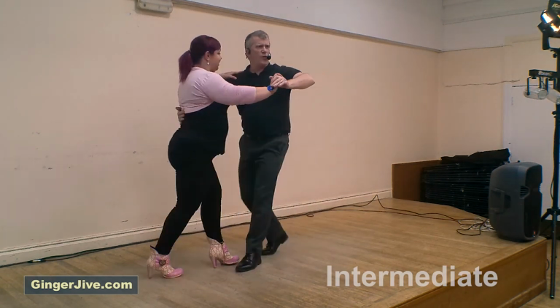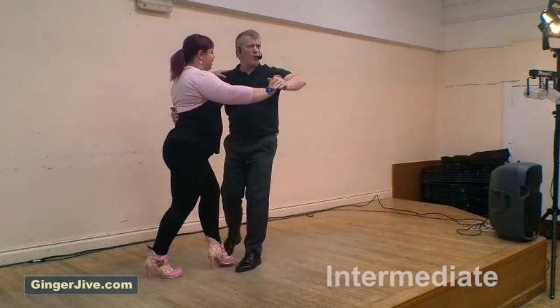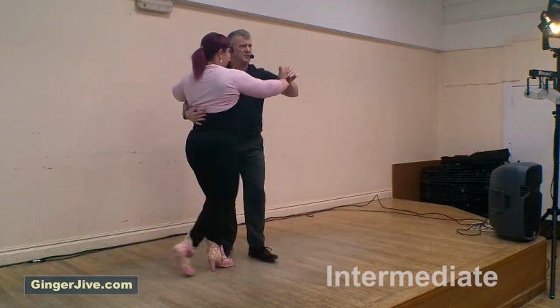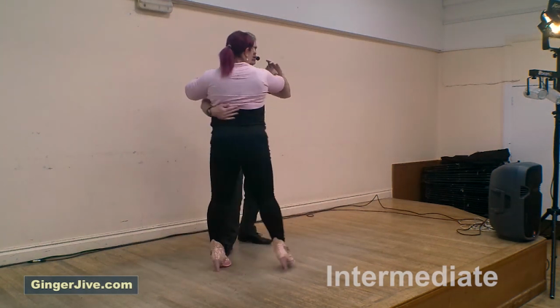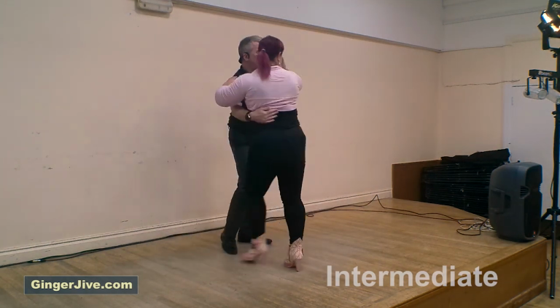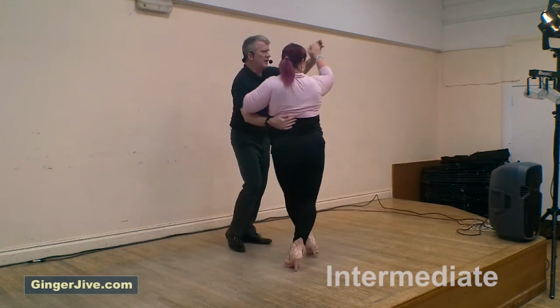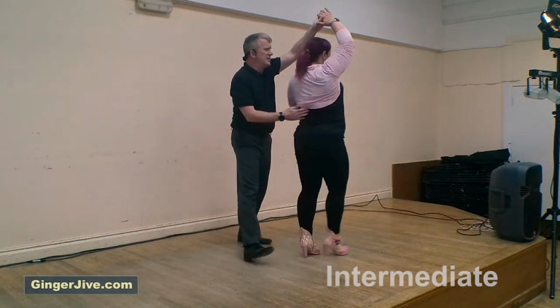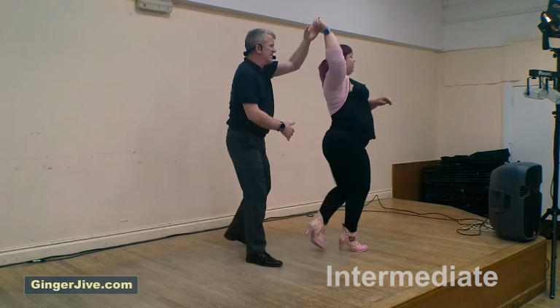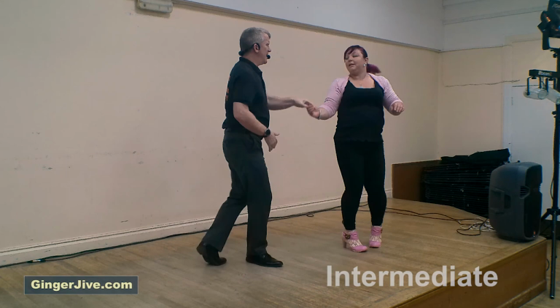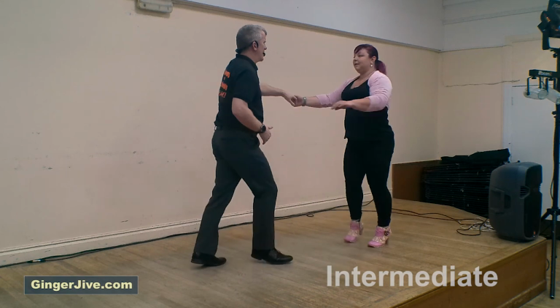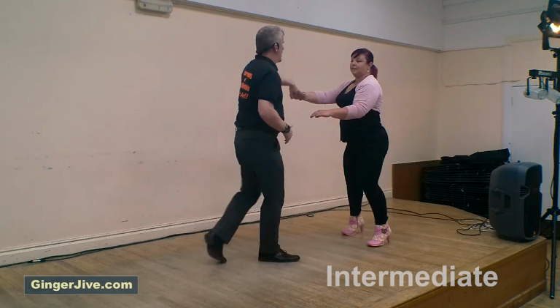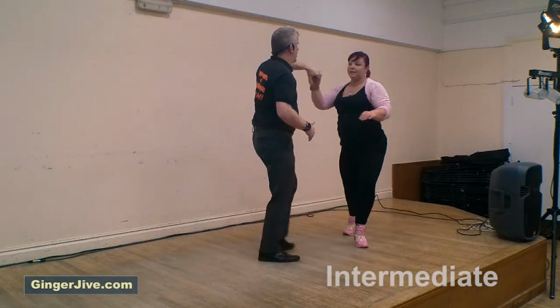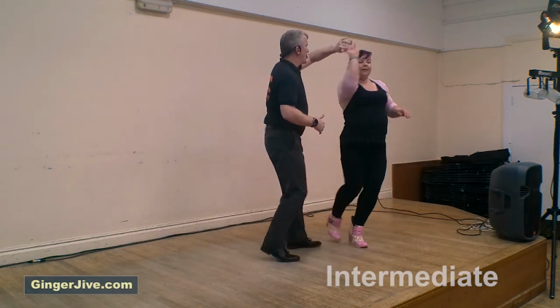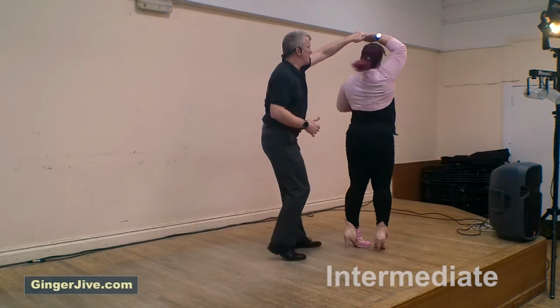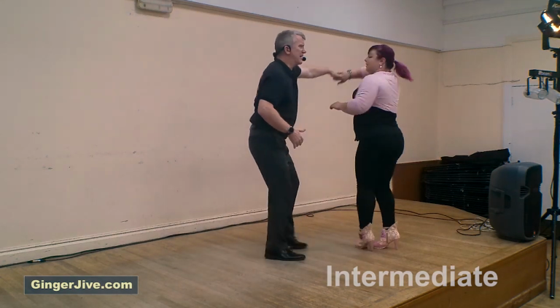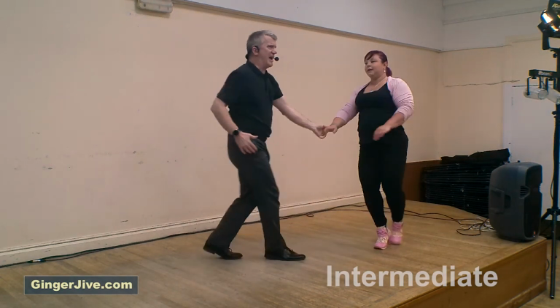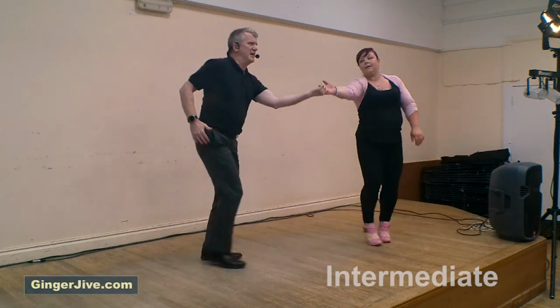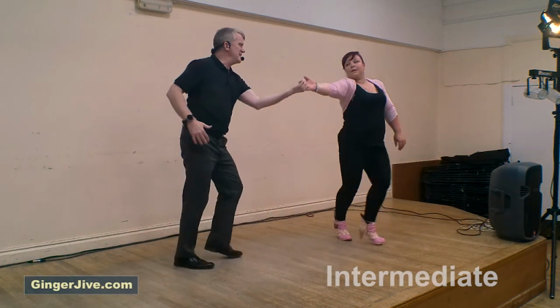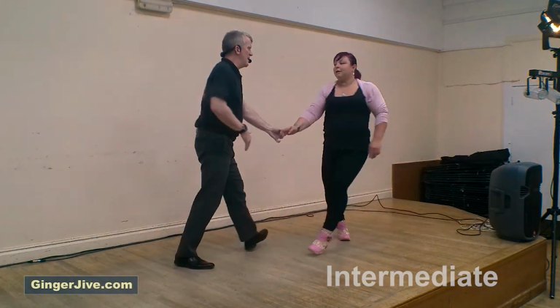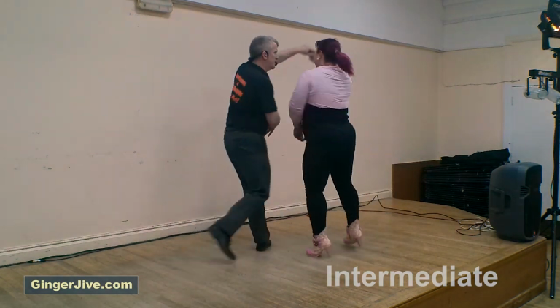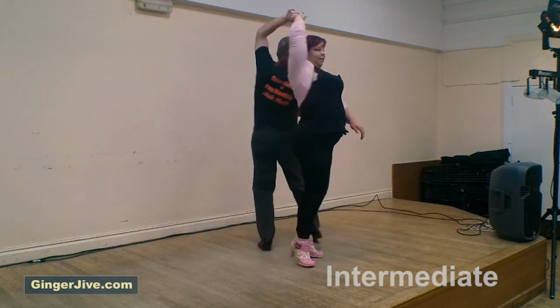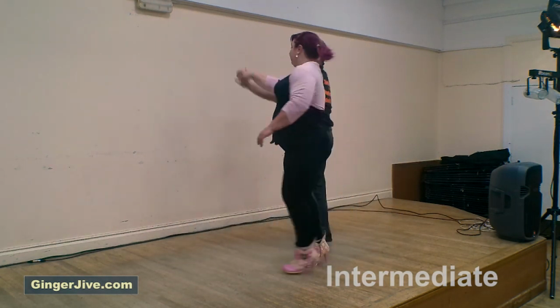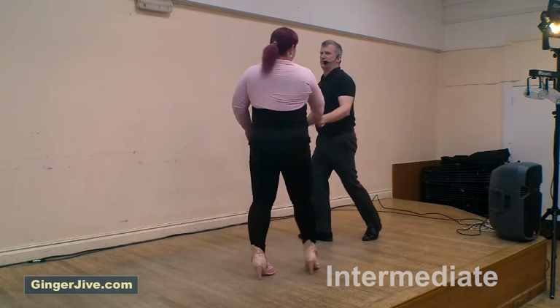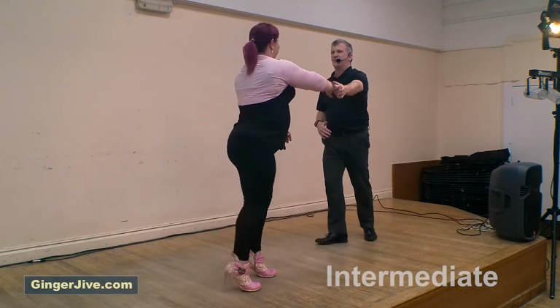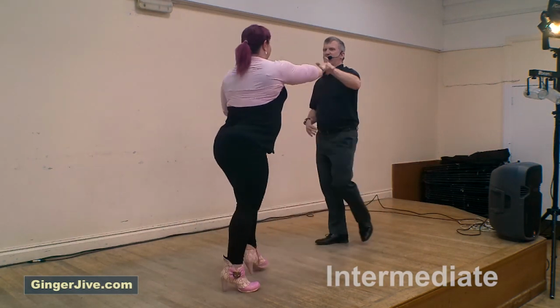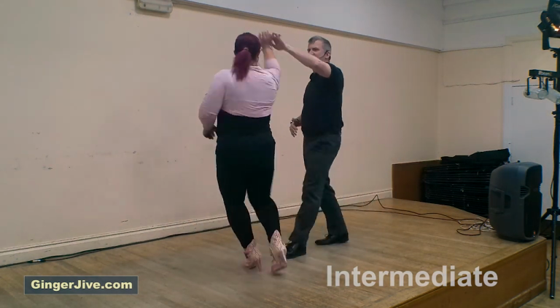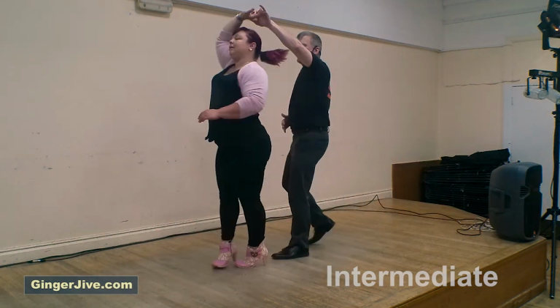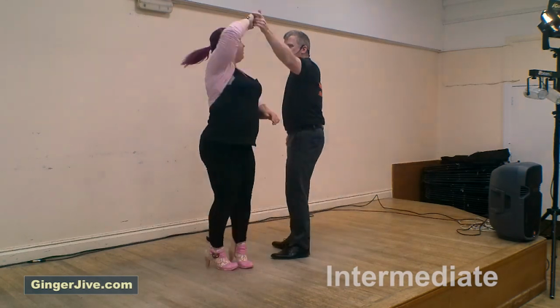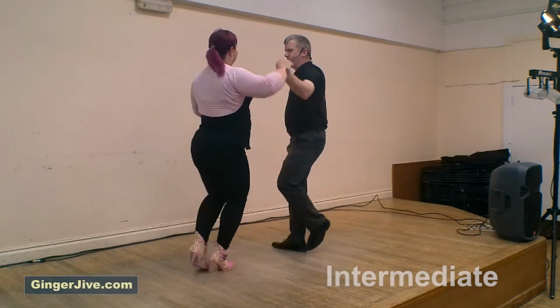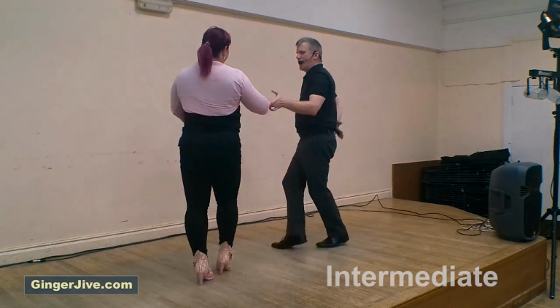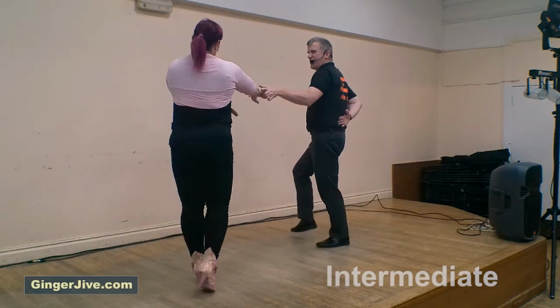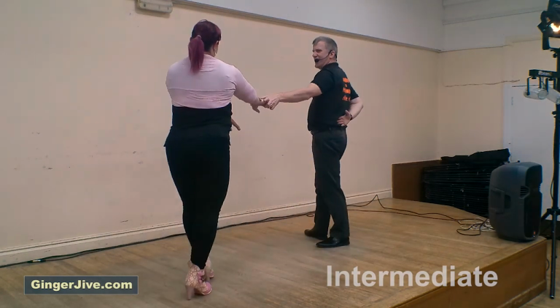Forward, forward, up to the shoulder, turn and away, thumb on the back of the hand, into your archie, round to face, return, offer the hand.